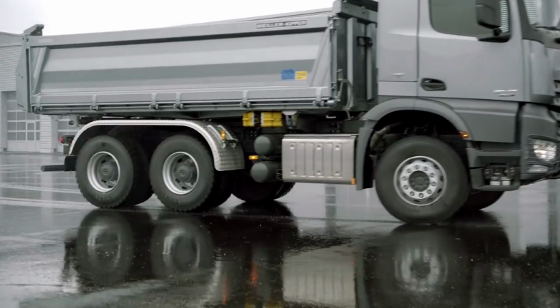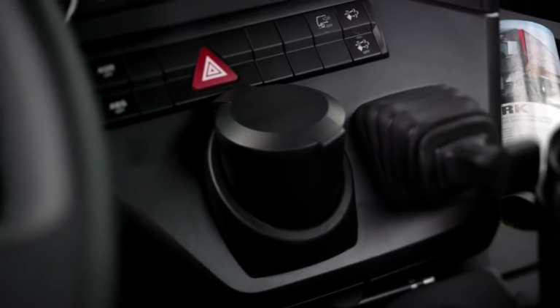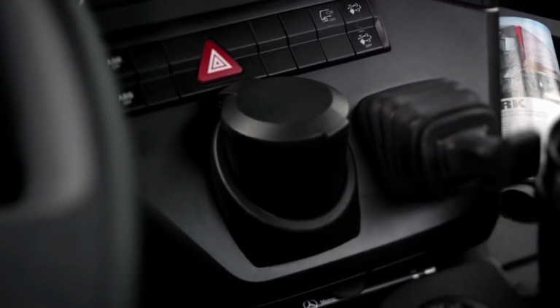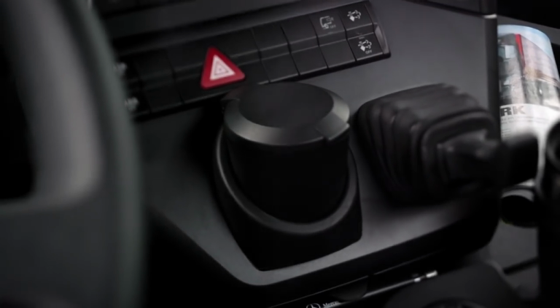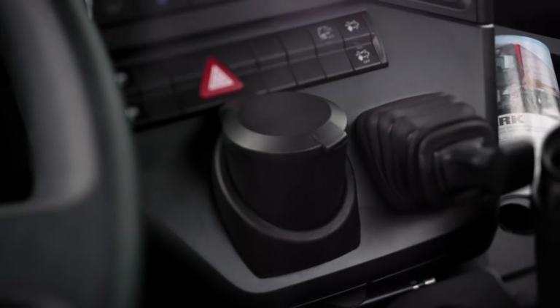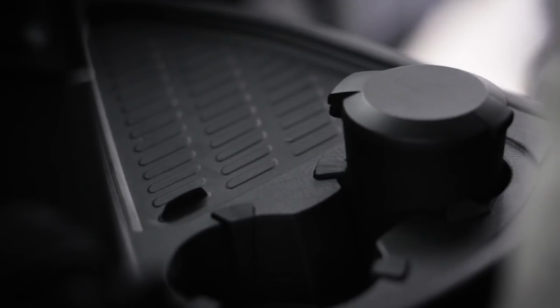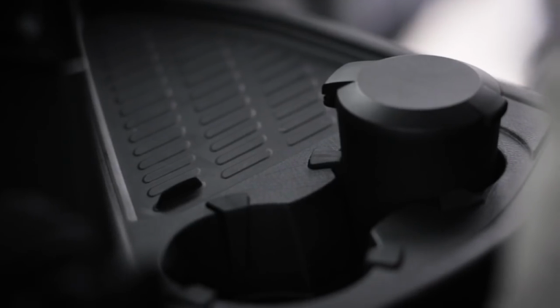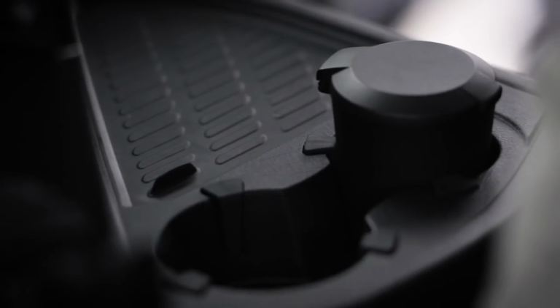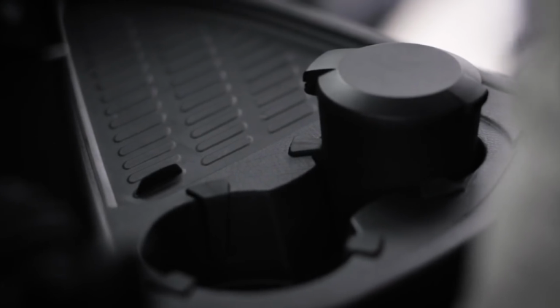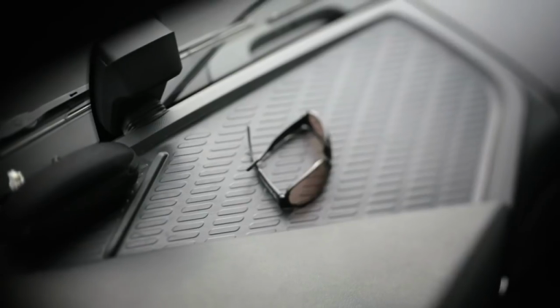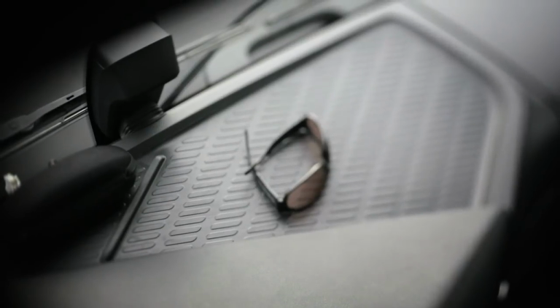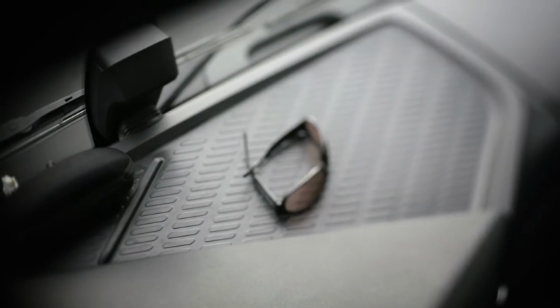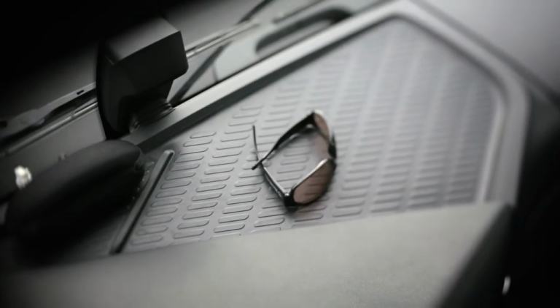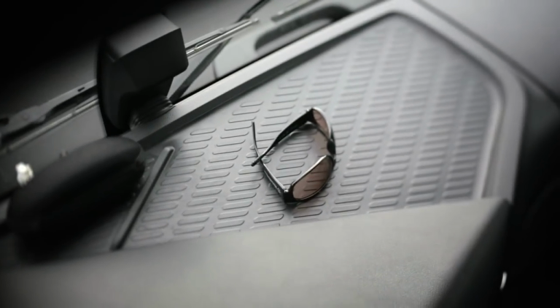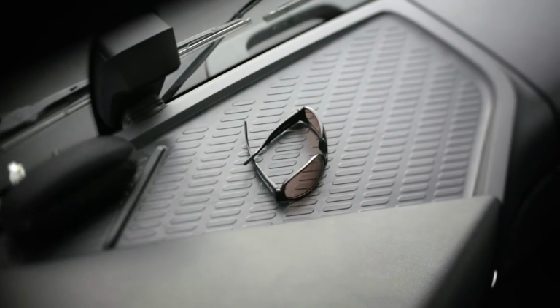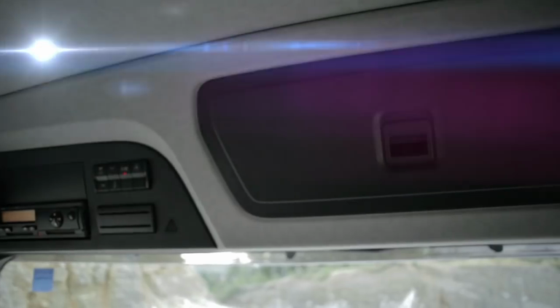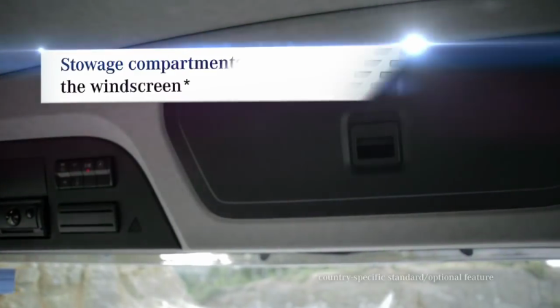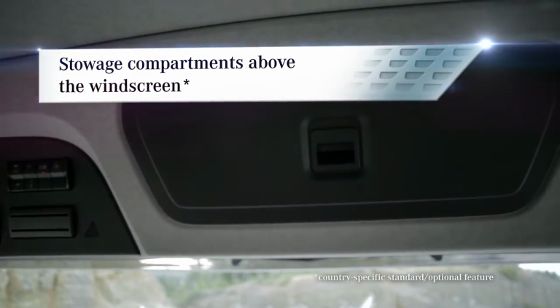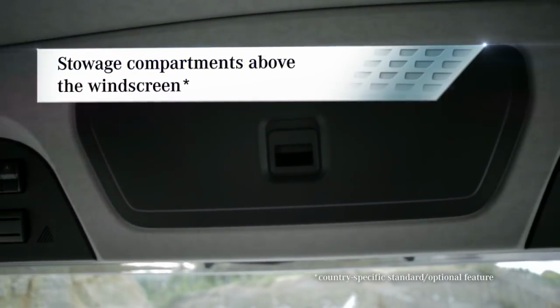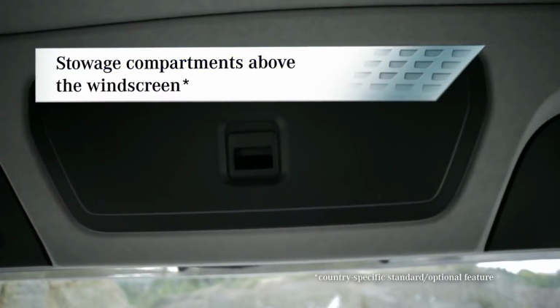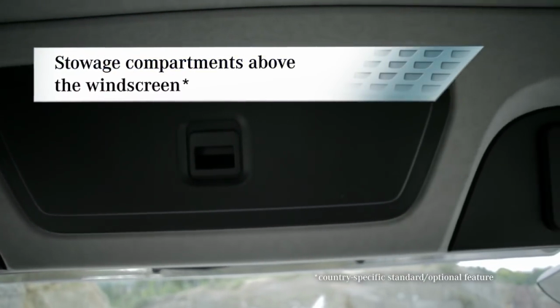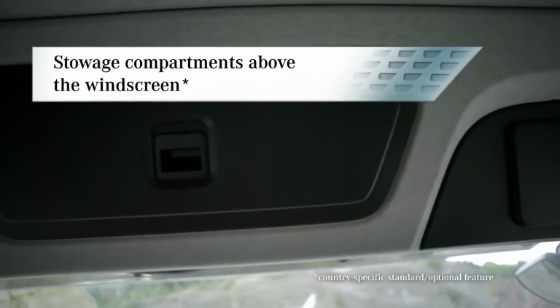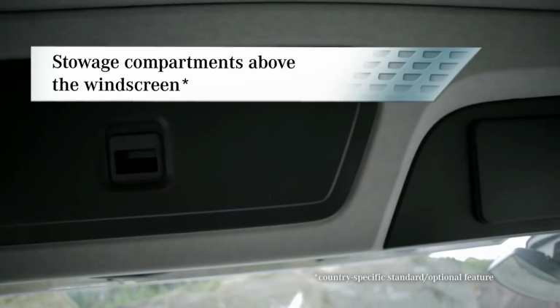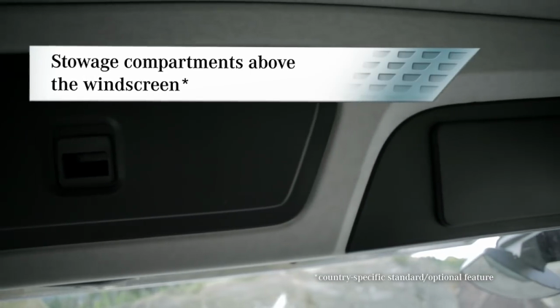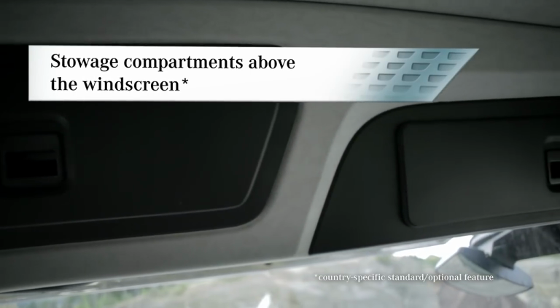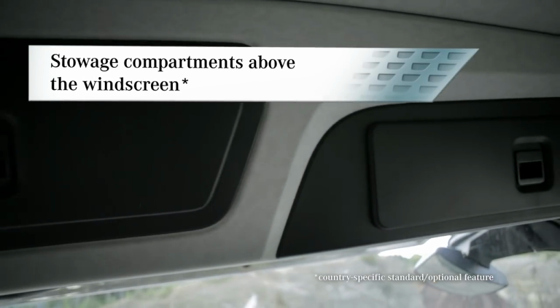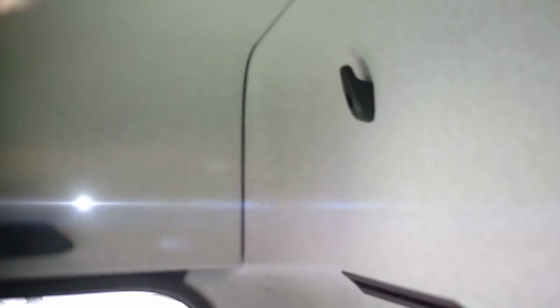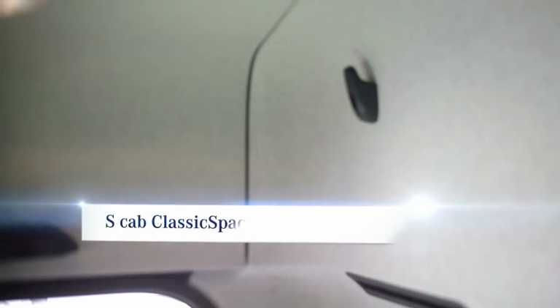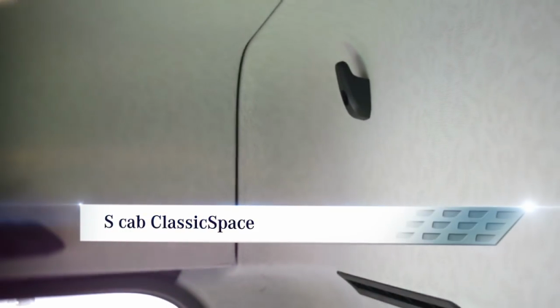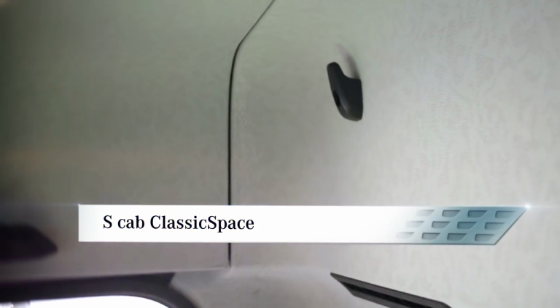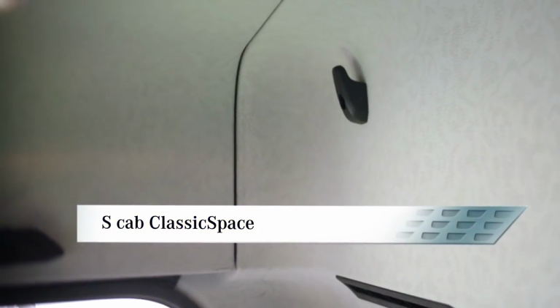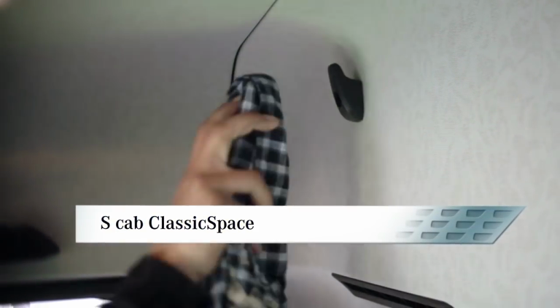From cup and bottle holders to the main stowage tray, the boxes in the centre module and the two stowage compartments above the windscreen. Practical details like a jacket hook complete the Arocs stowage concept.